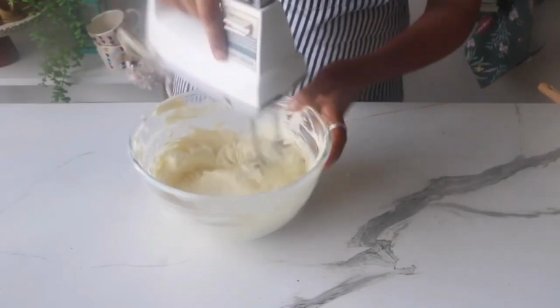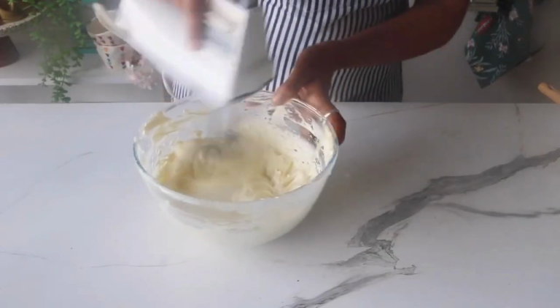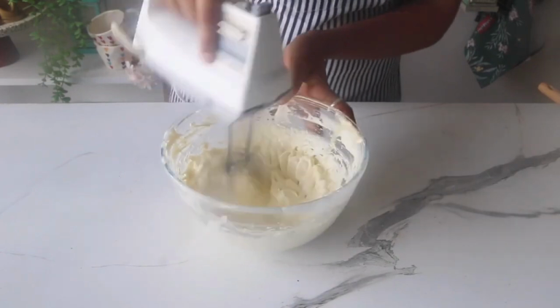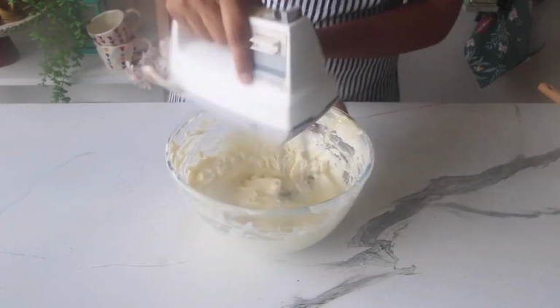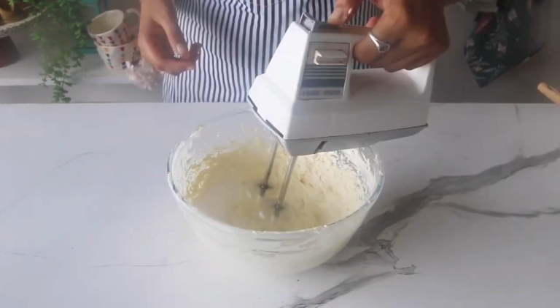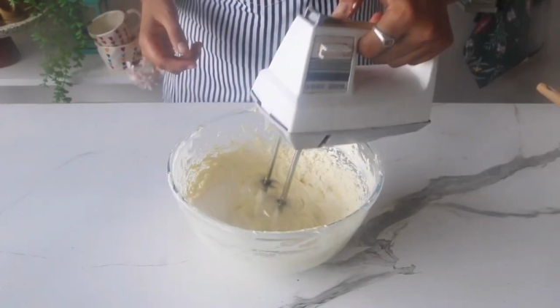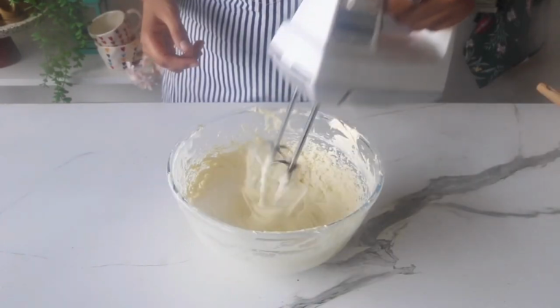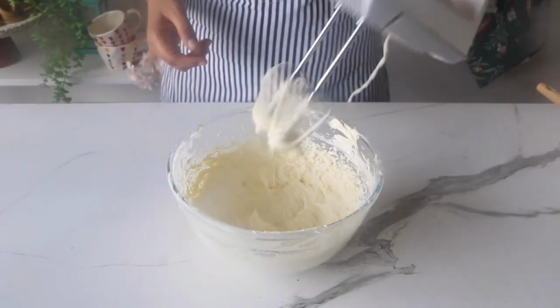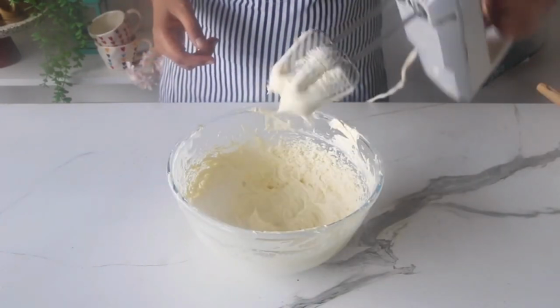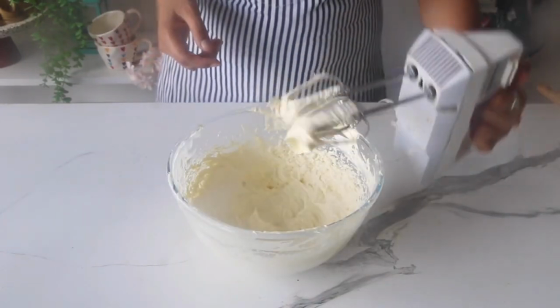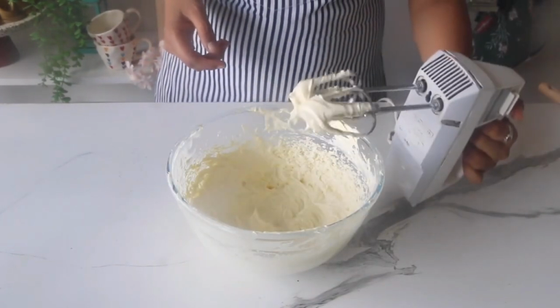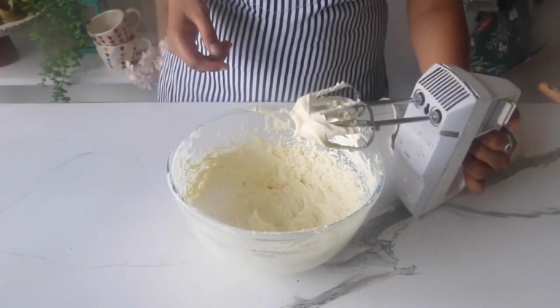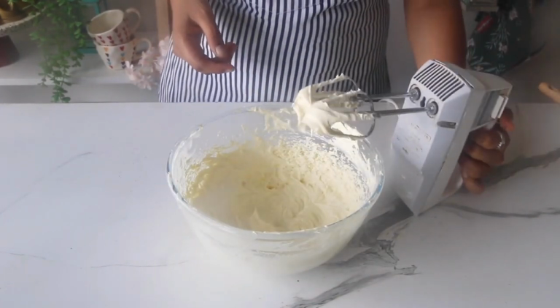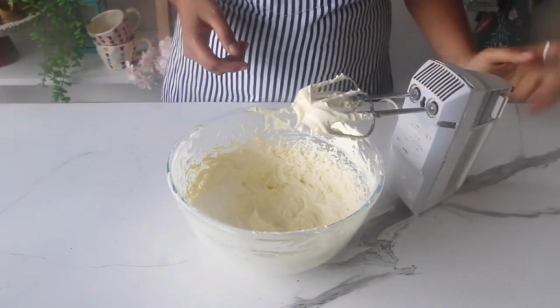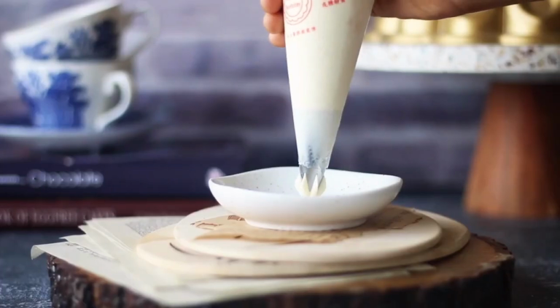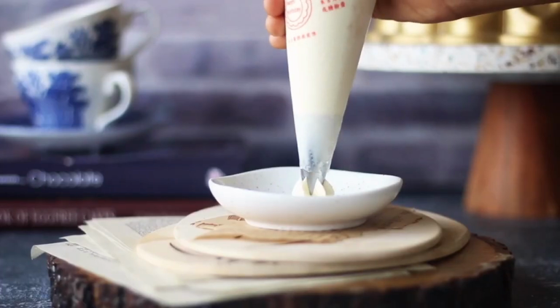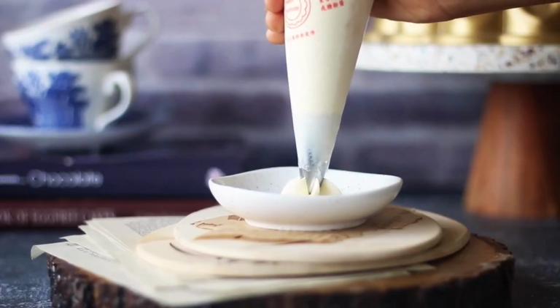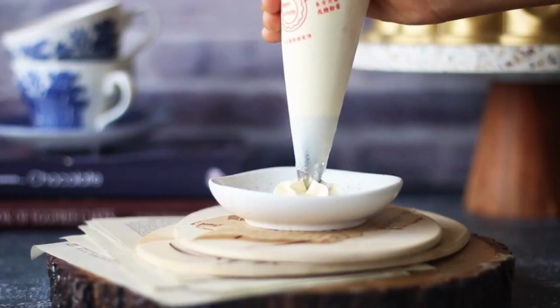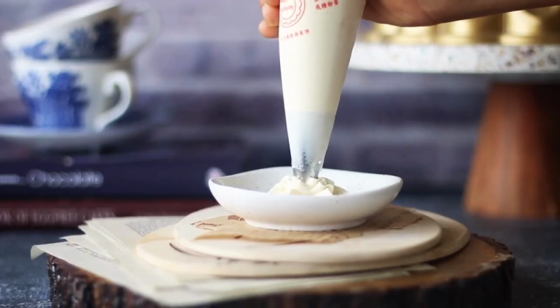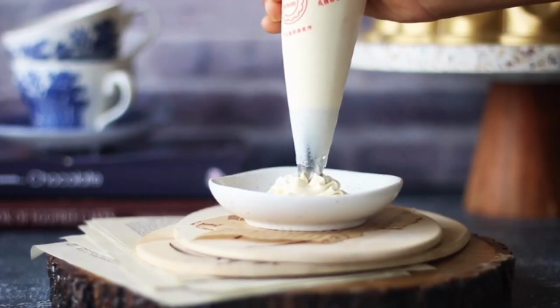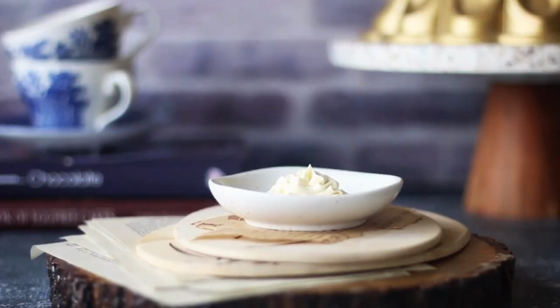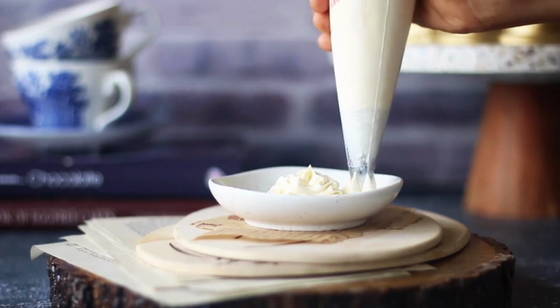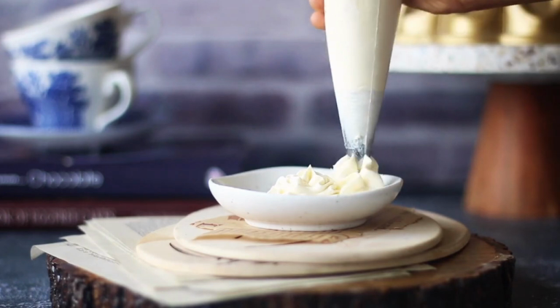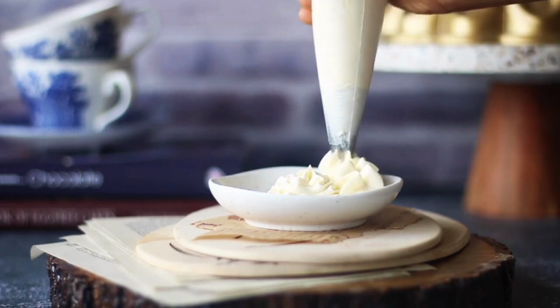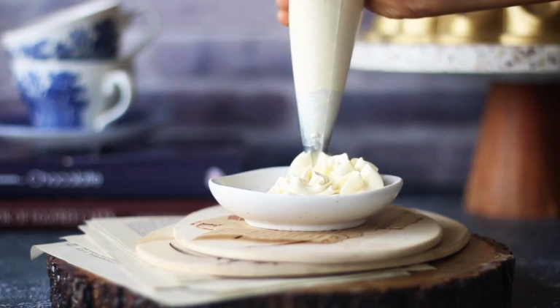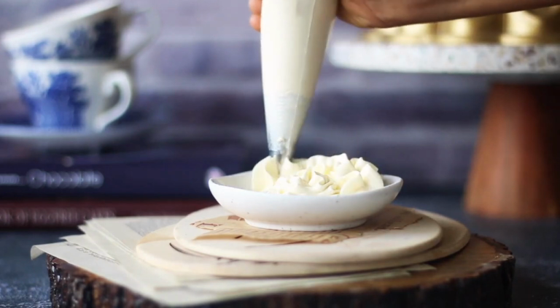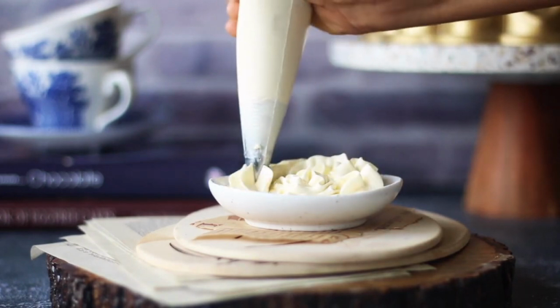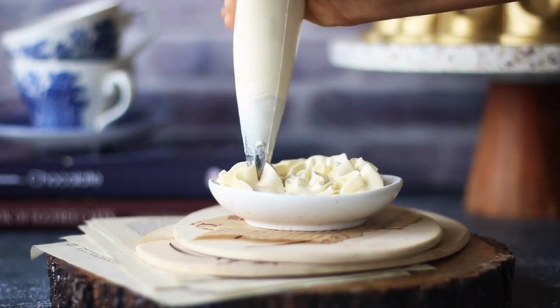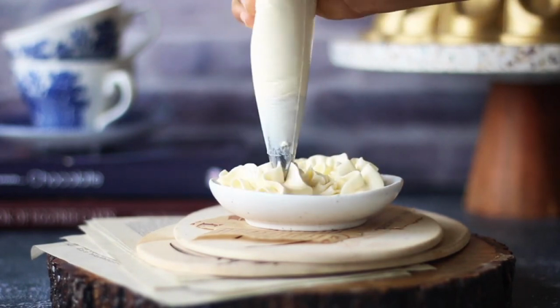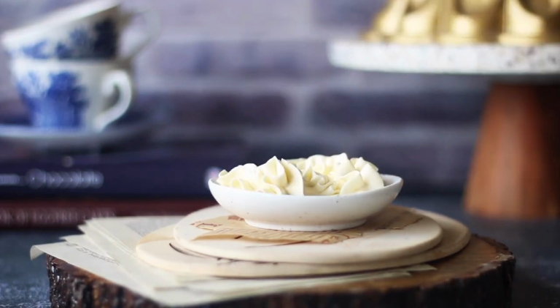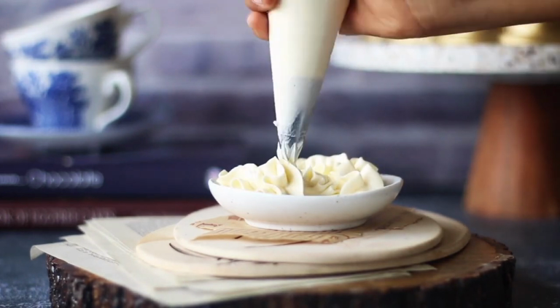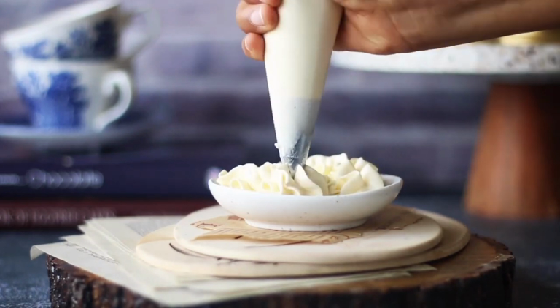And we are done! Voila! Look at that fluffy and smooth frosting. This frosting pipes beautifully and can also be used to fill and frost a cake.